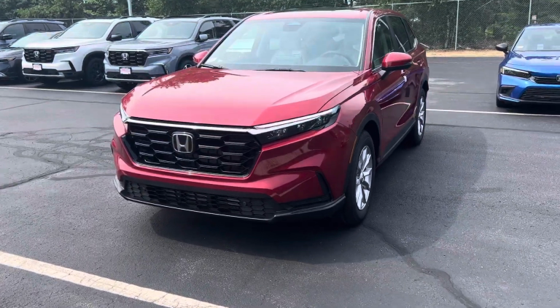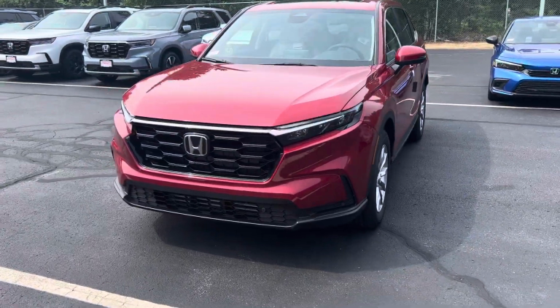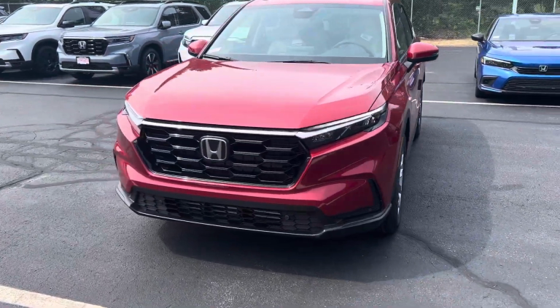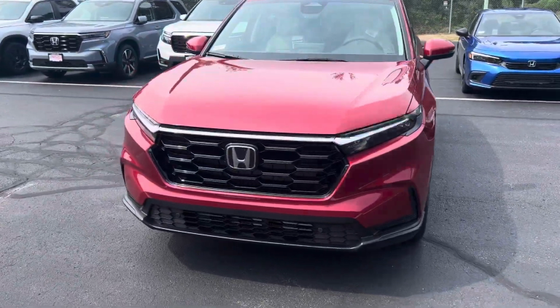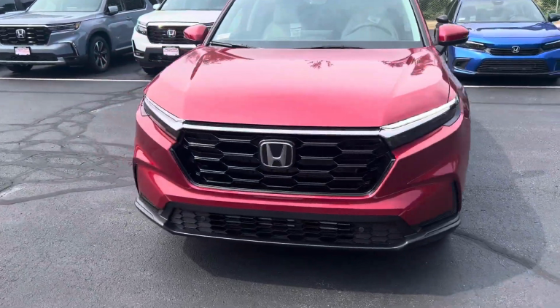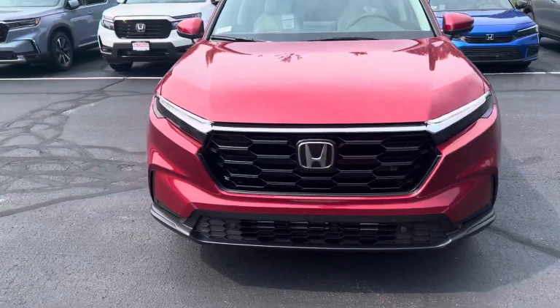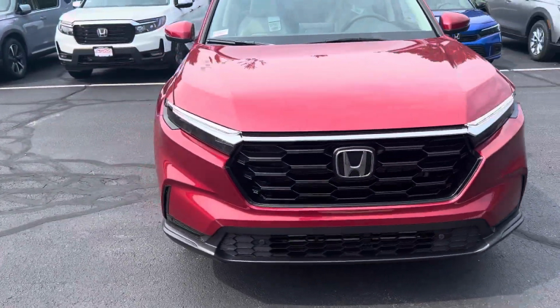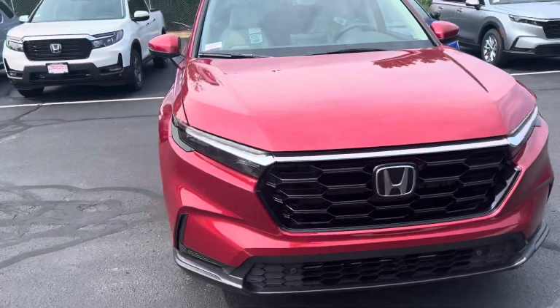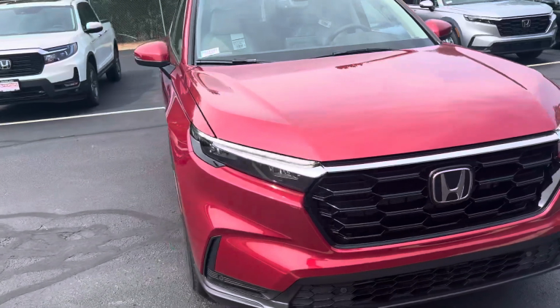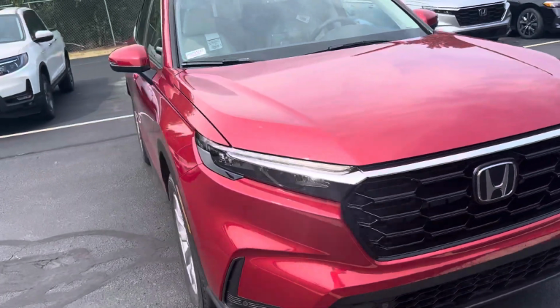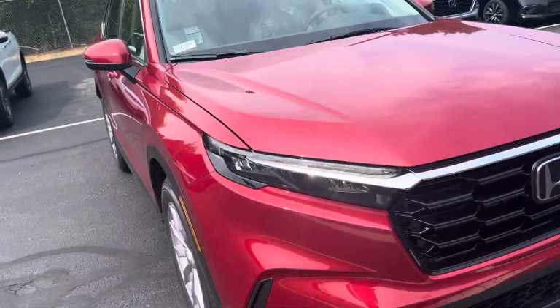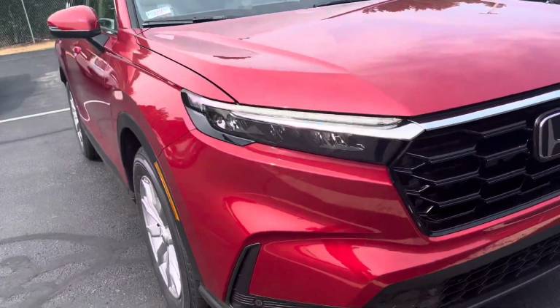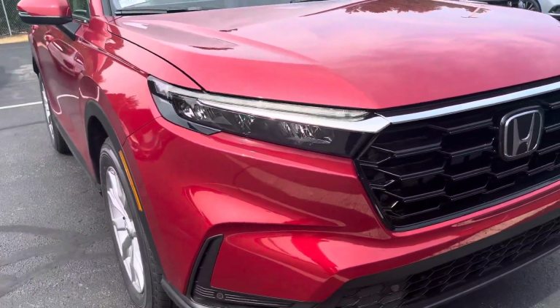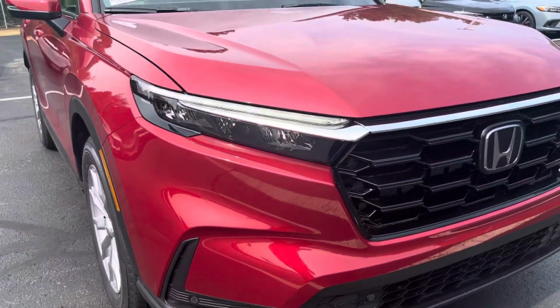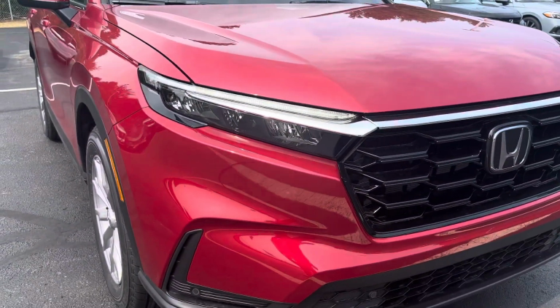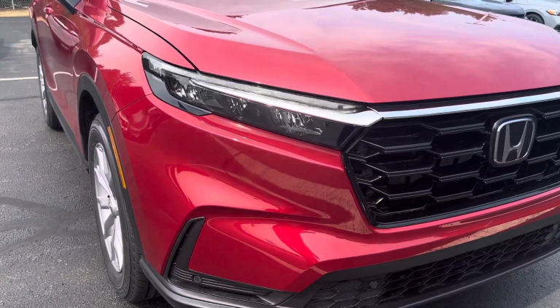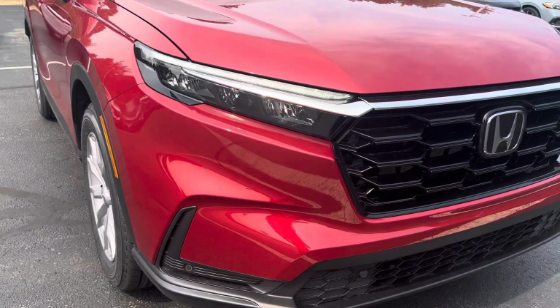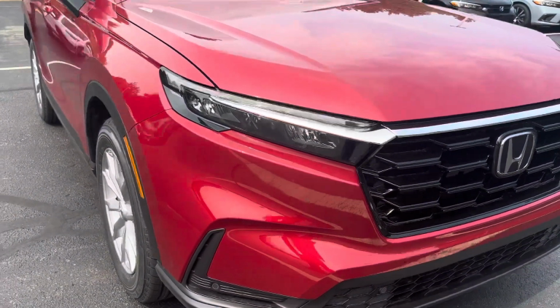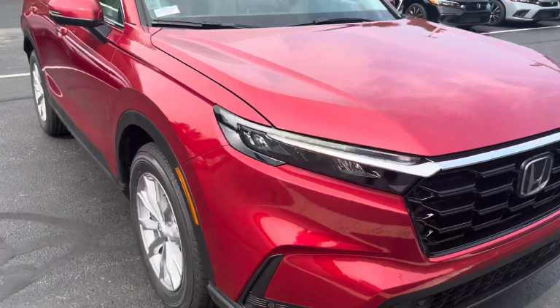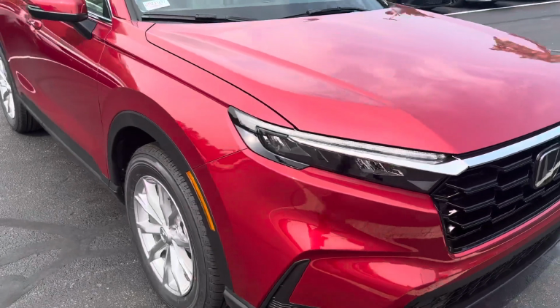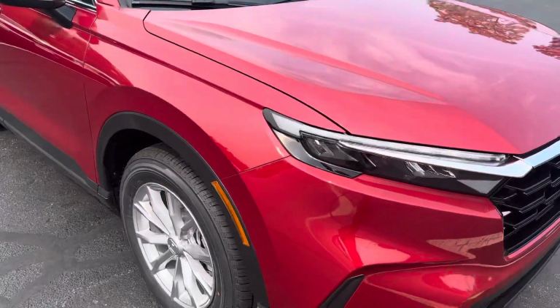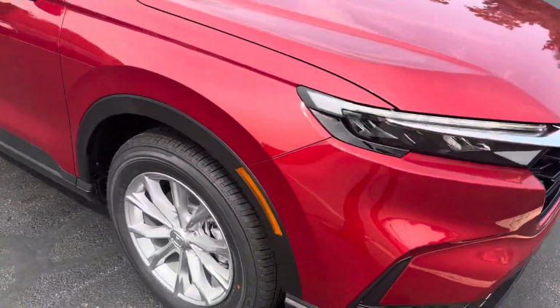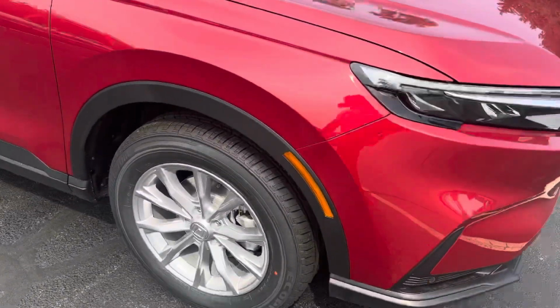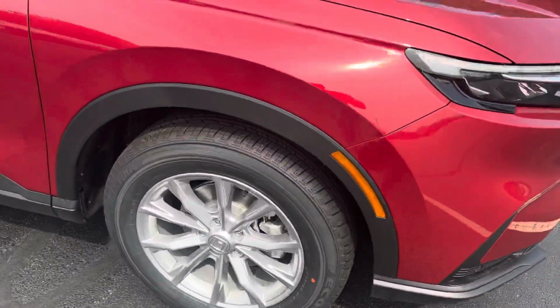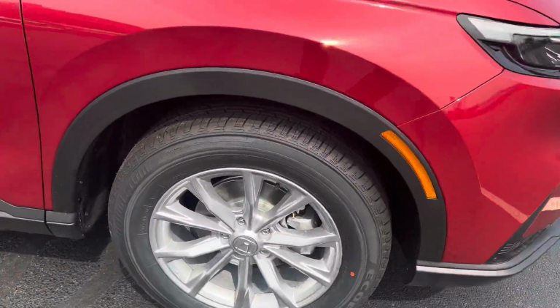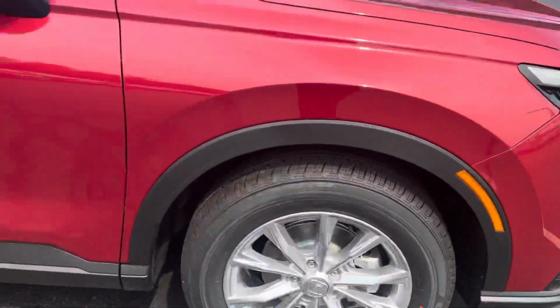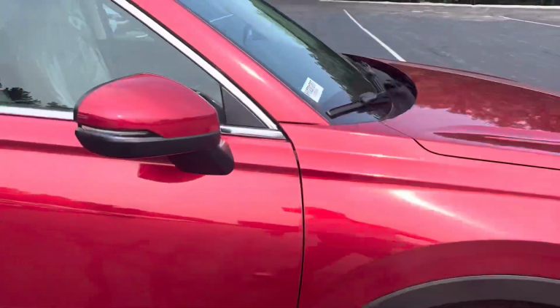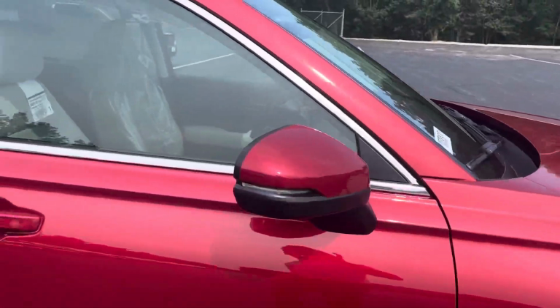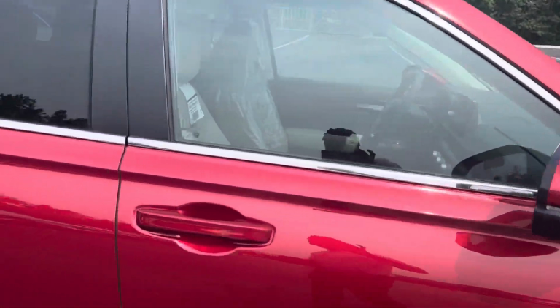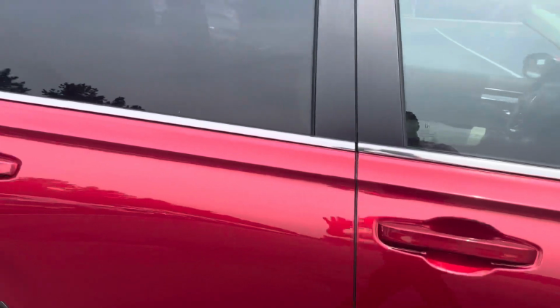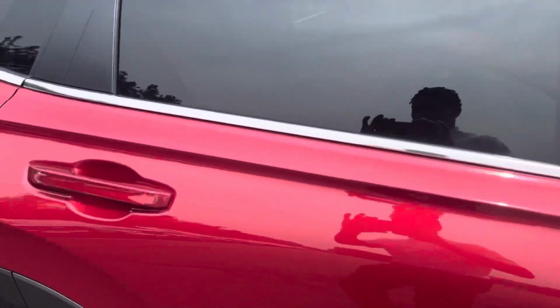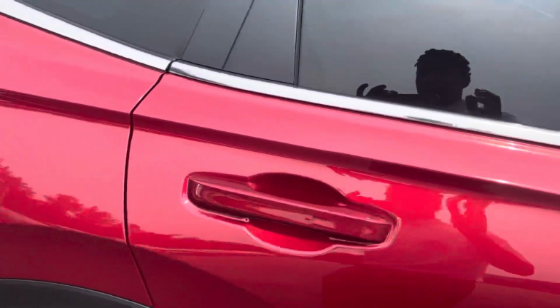Wanted to give you a brief walk around on this vehicle, starting here at the front end. We have these really nice redesigned daytime running LED lights — kind of lets you know it is a Honda pulling up from a distance. Alloy wheels, and blind spot detection there on your side mirrors.